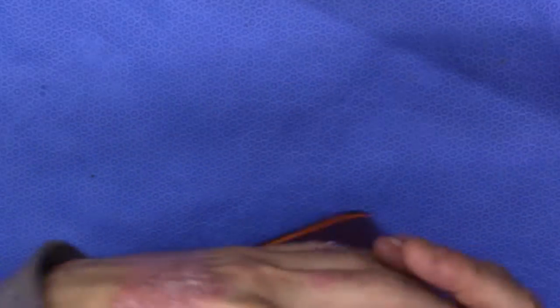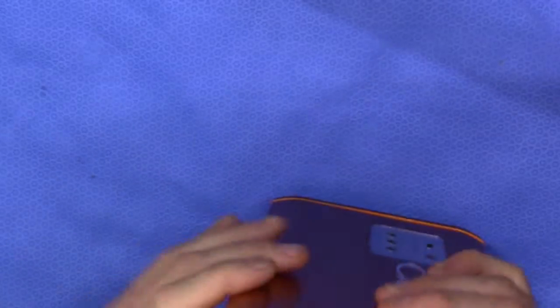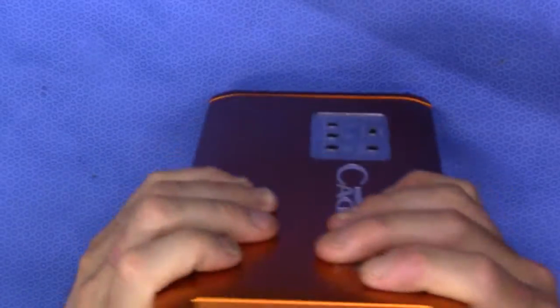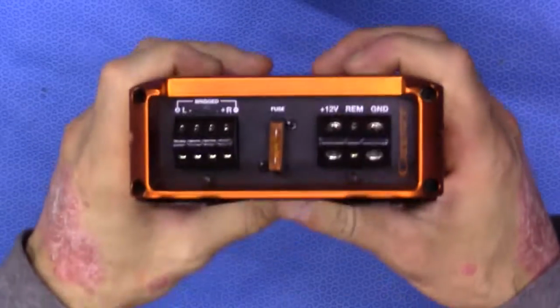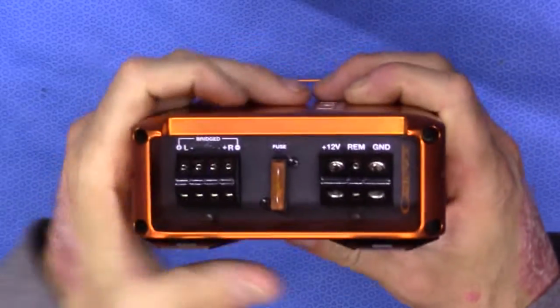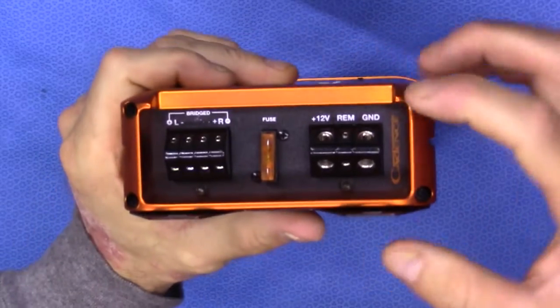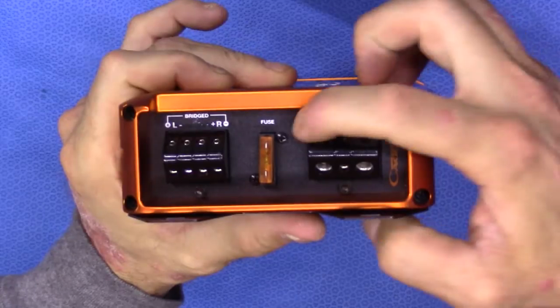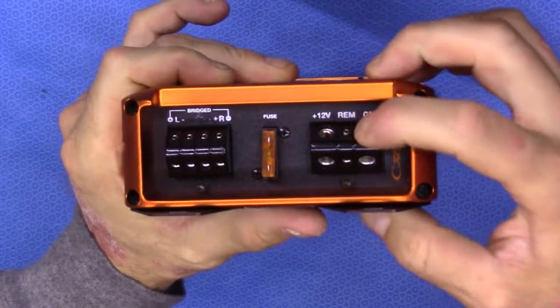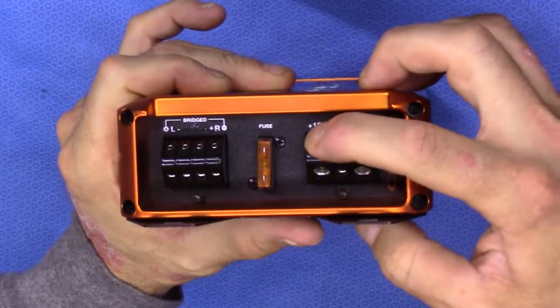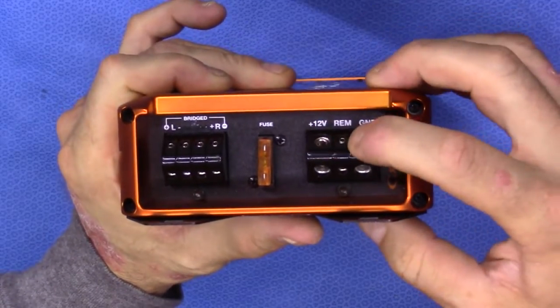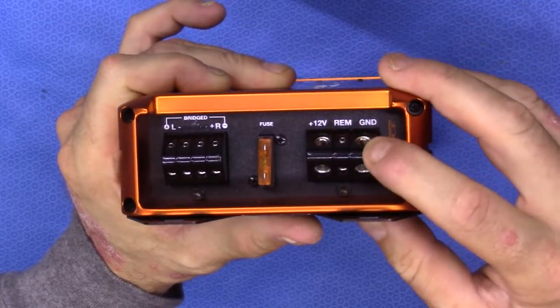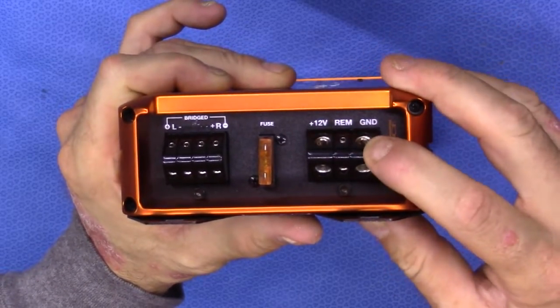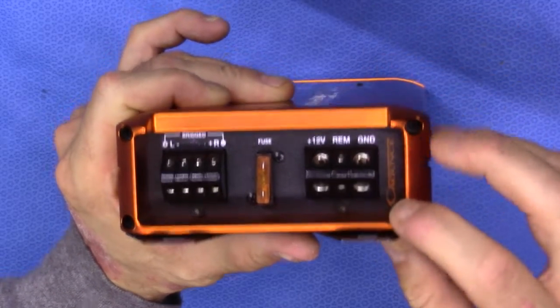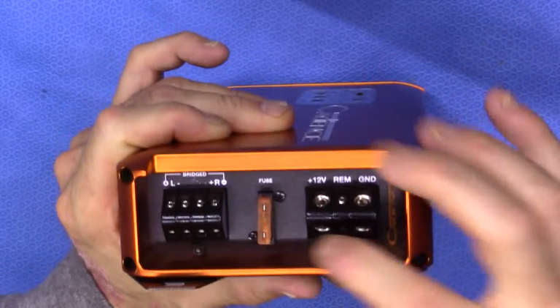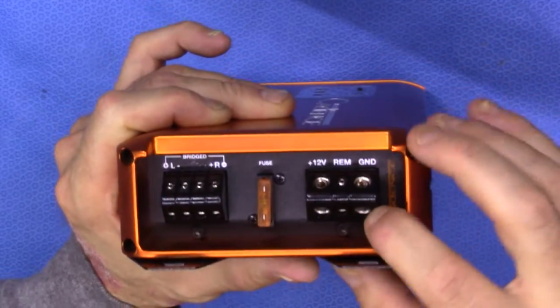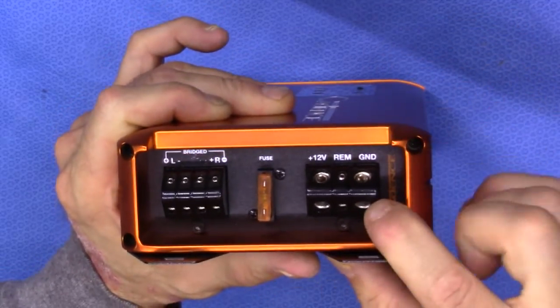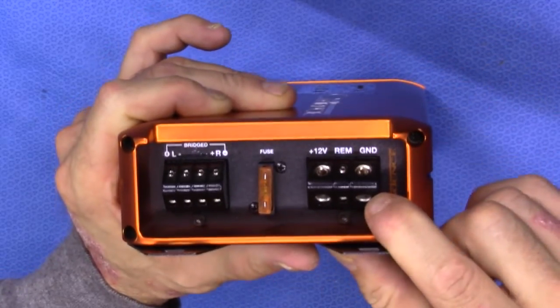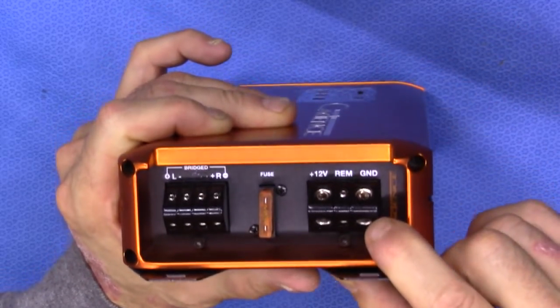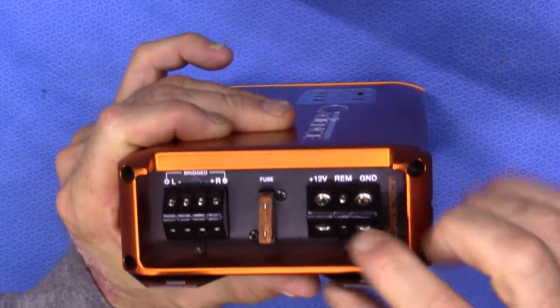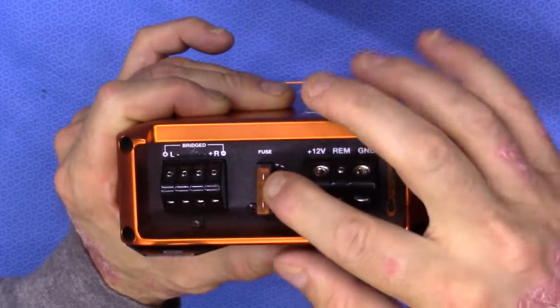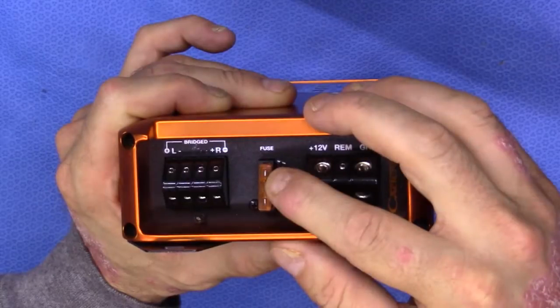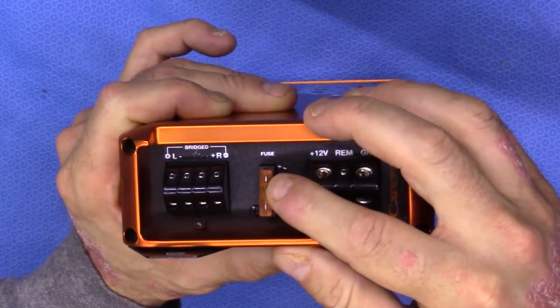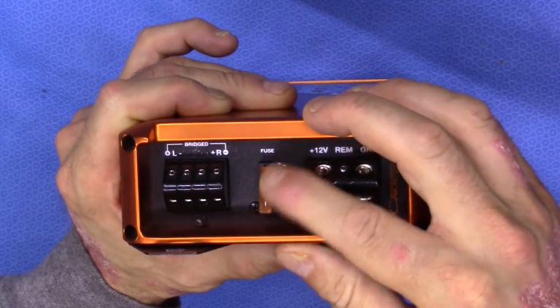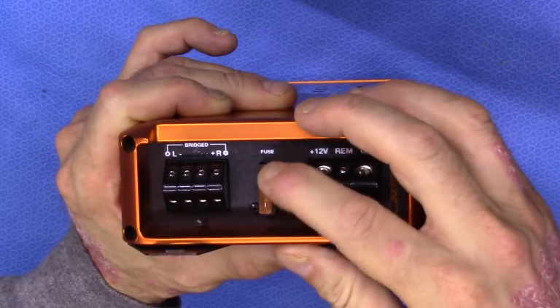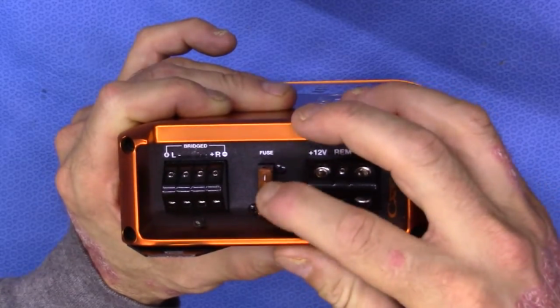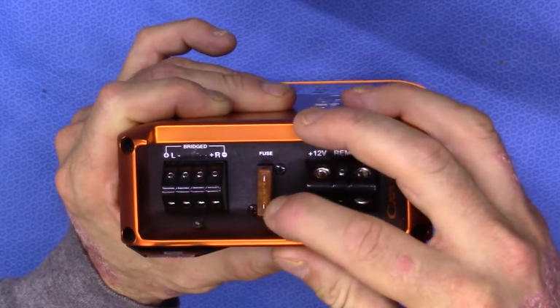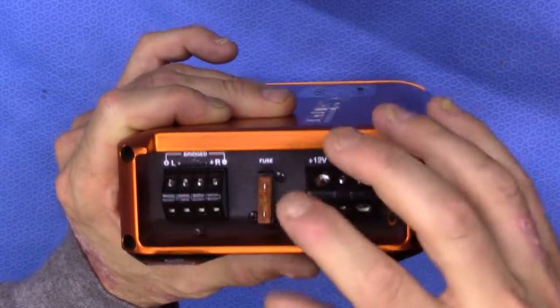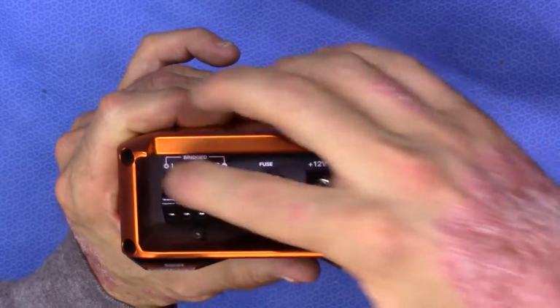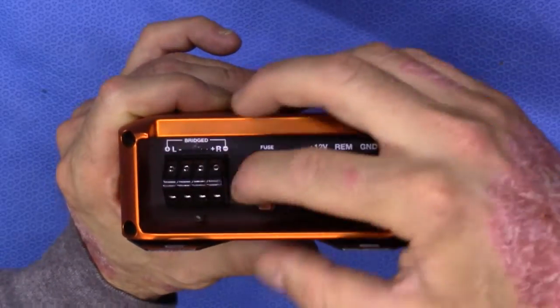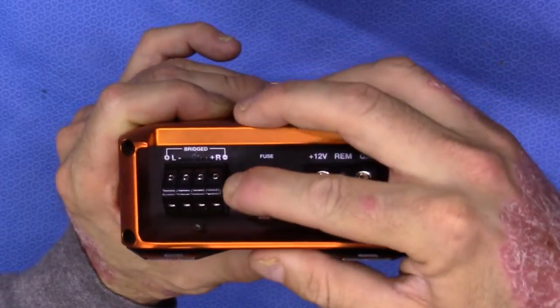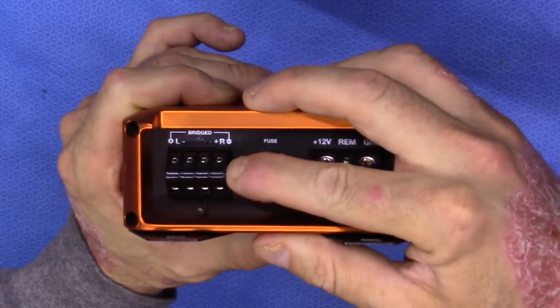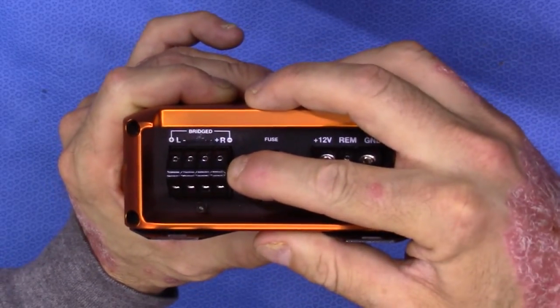On the input side of things, you're looking at a 12-volt remote ground. These are an 8-gauge connection. This is a 40-amp single outboard fuse, and of course your connection for speaker levels.